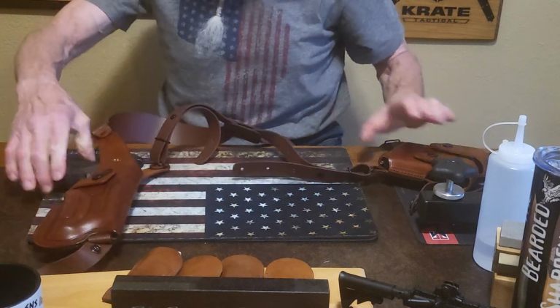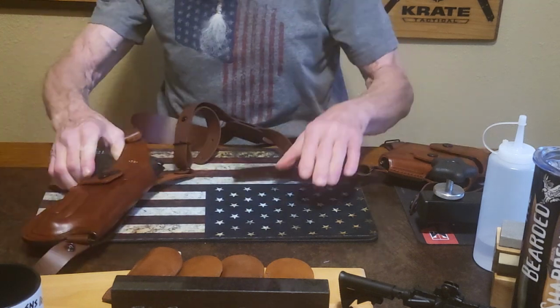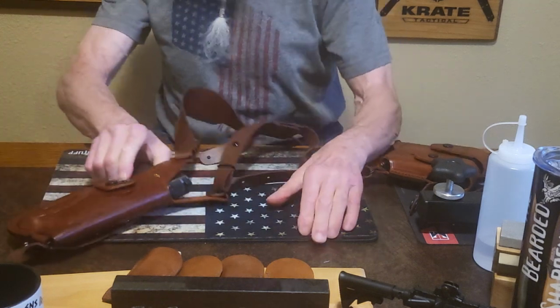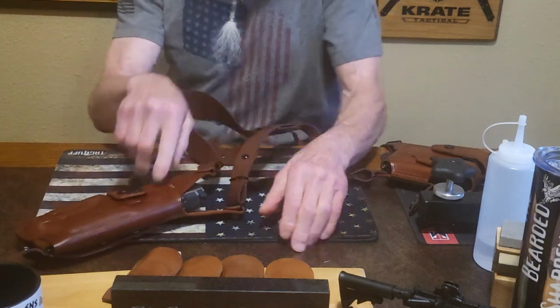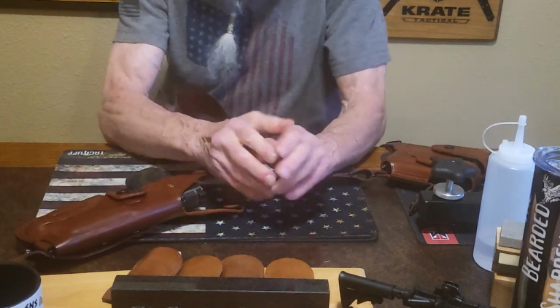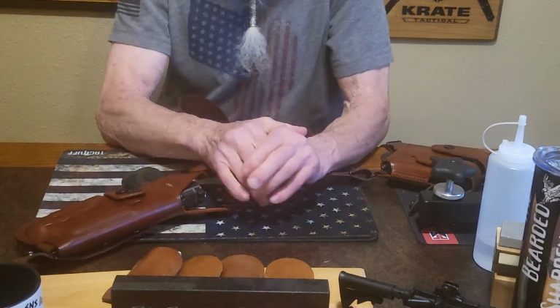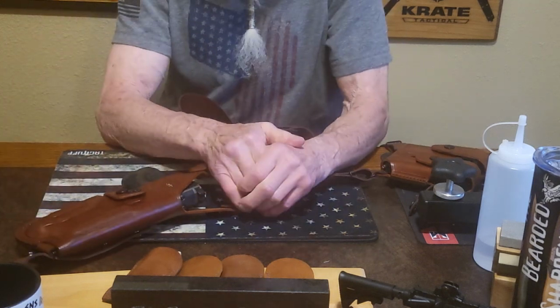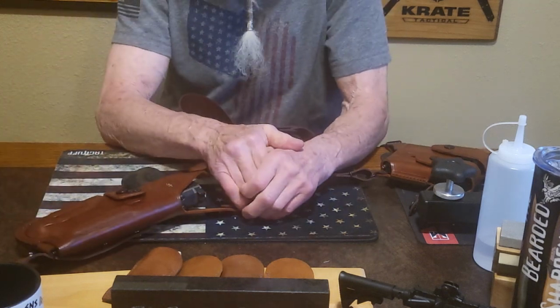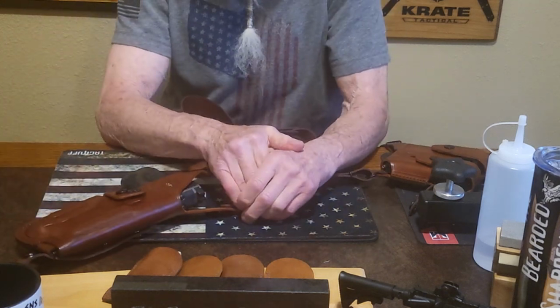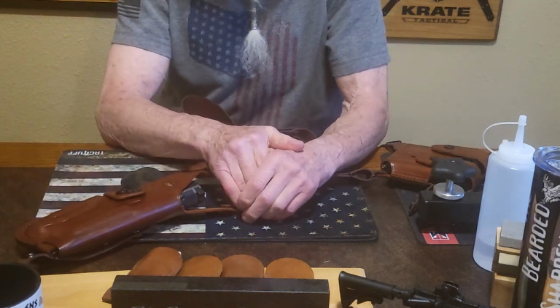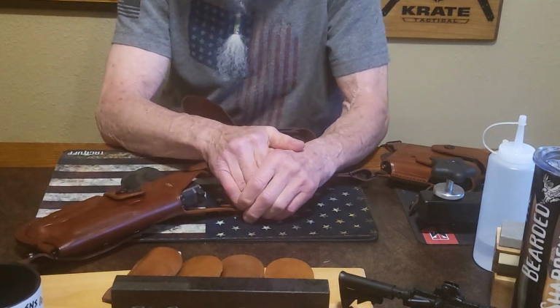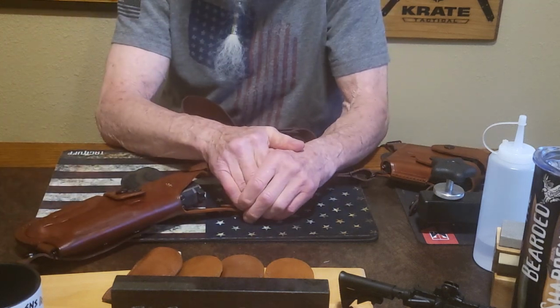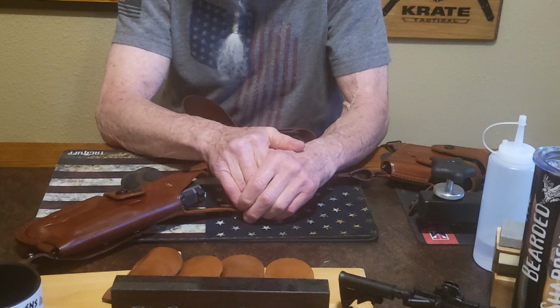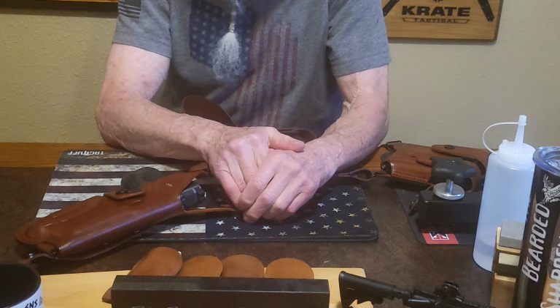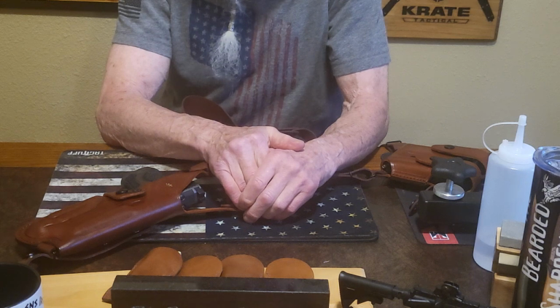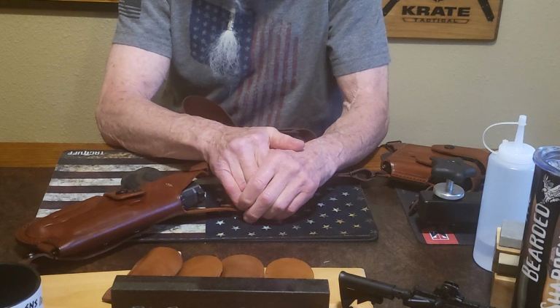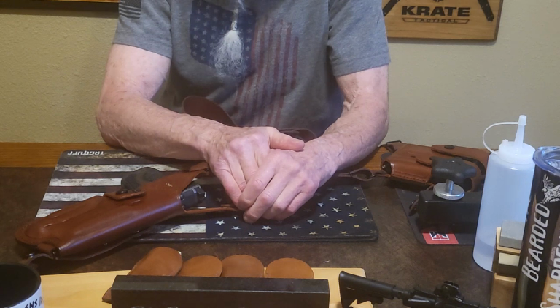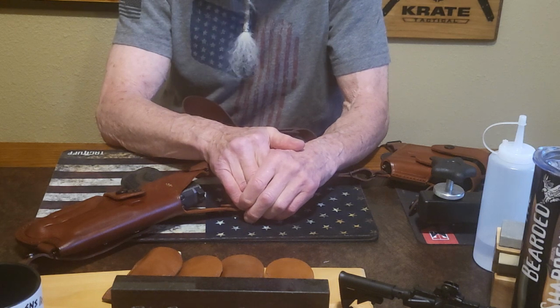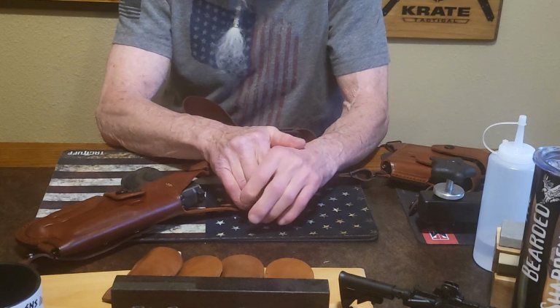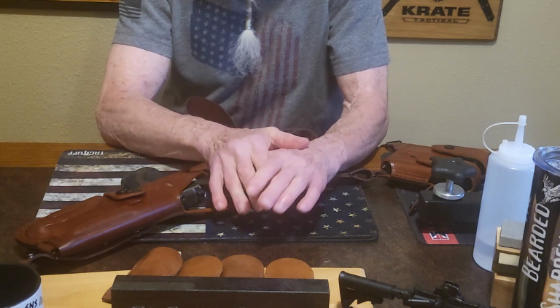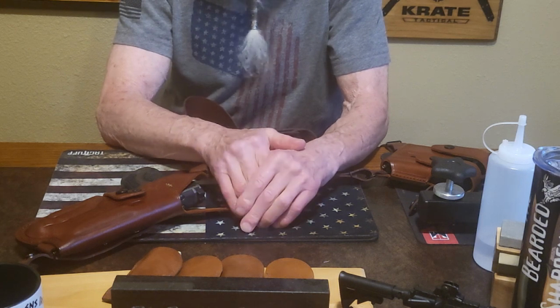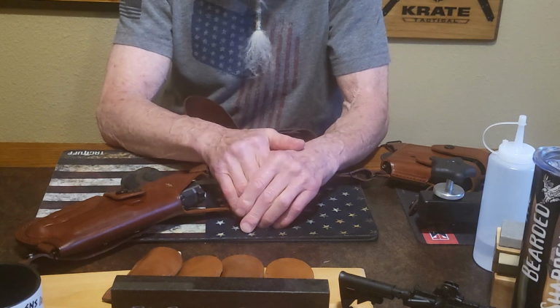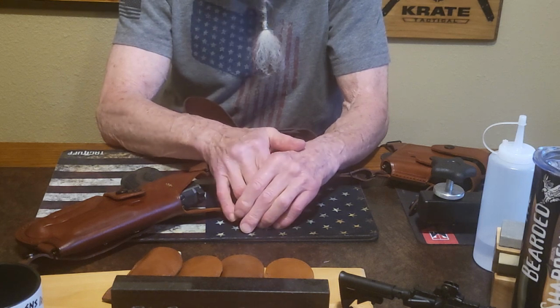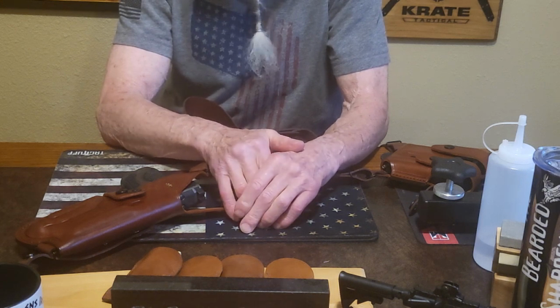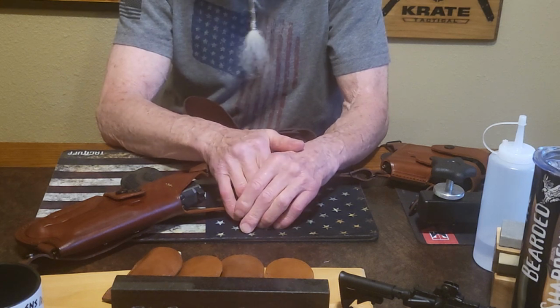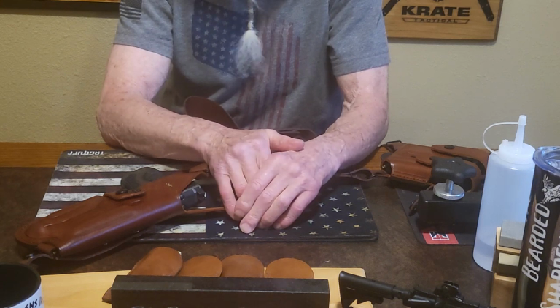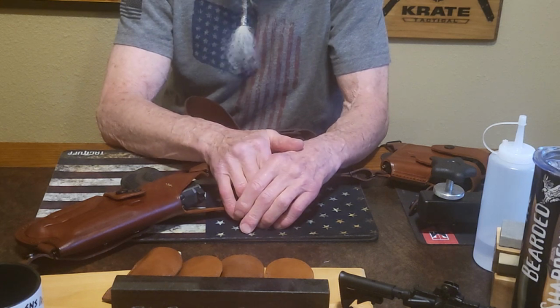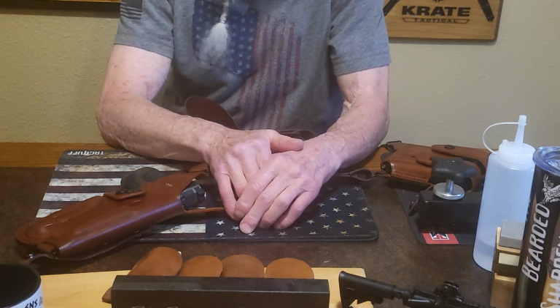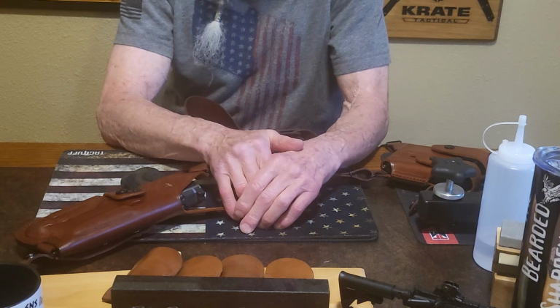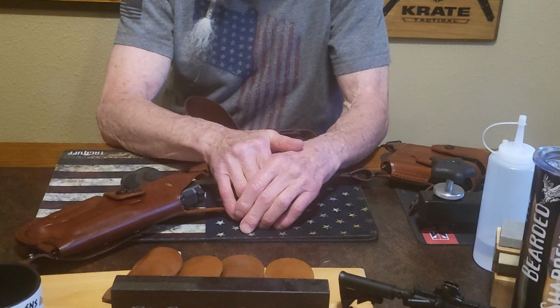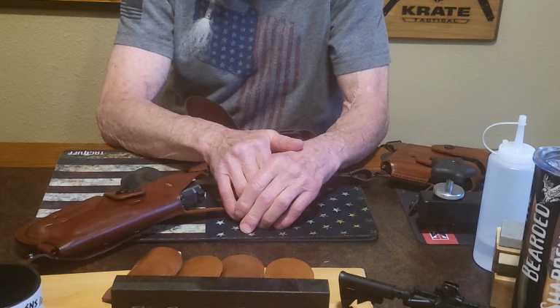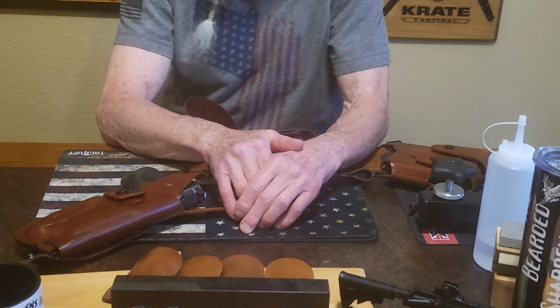This is a light bearing Smith & Wesson M&P. They have tons of different style light holsters and red dot holsters — they've got them too.